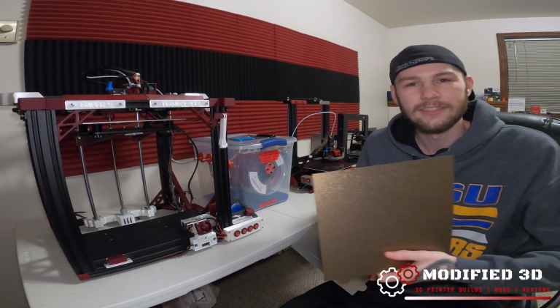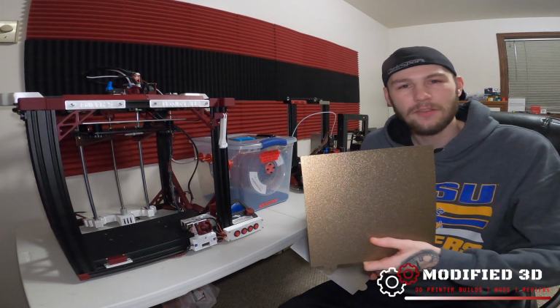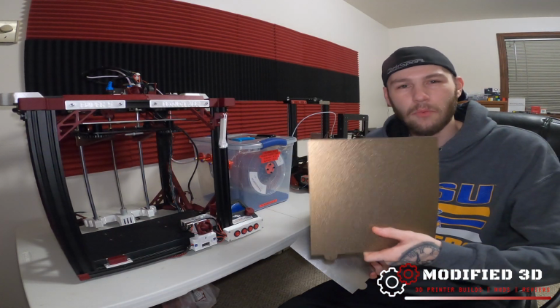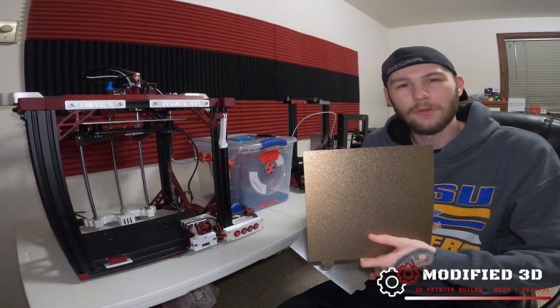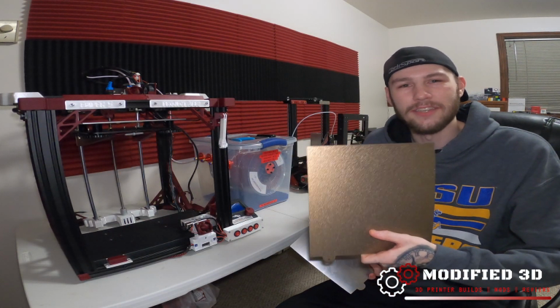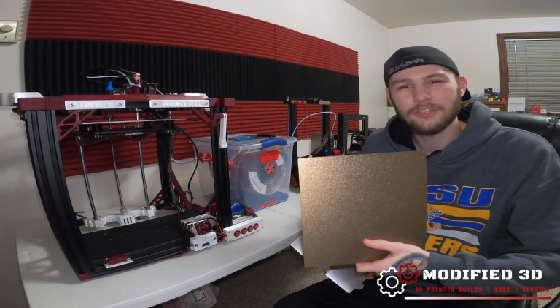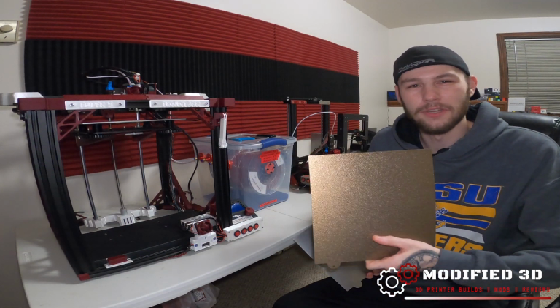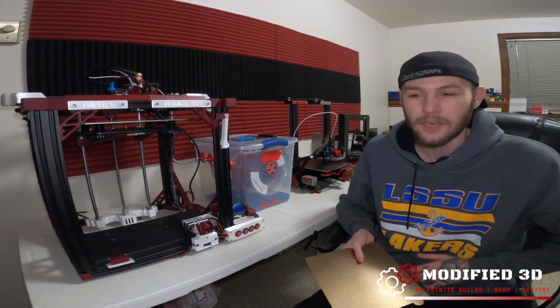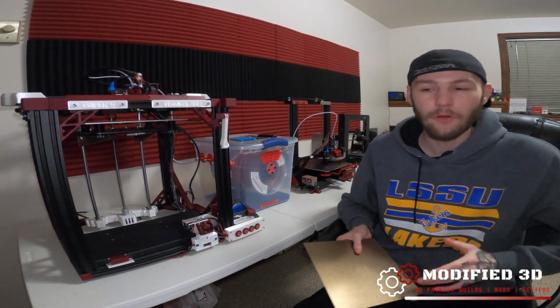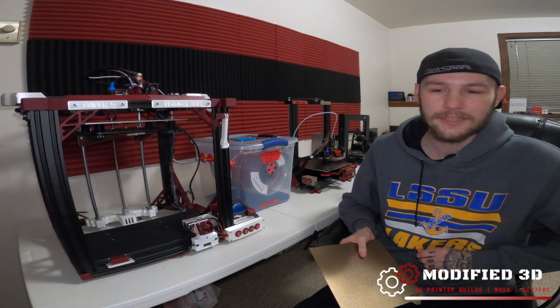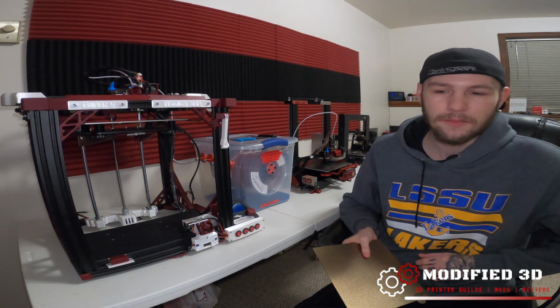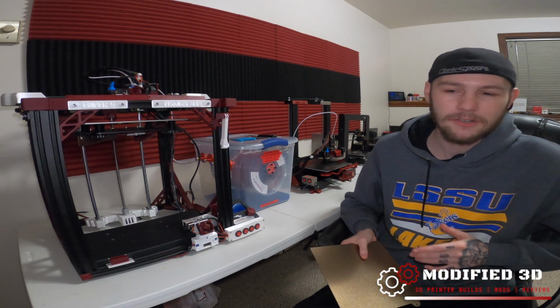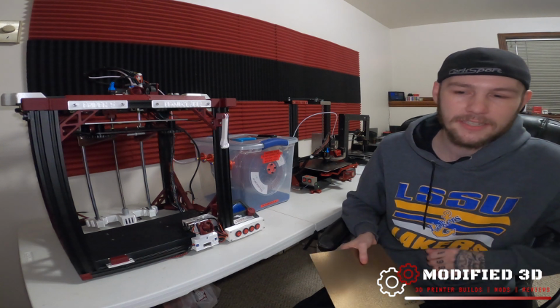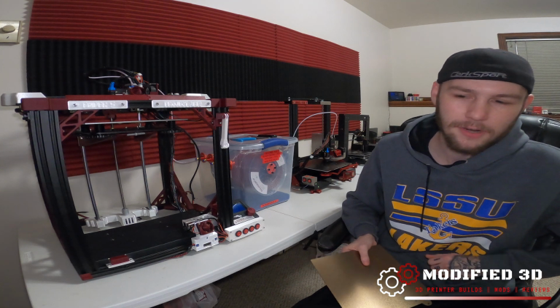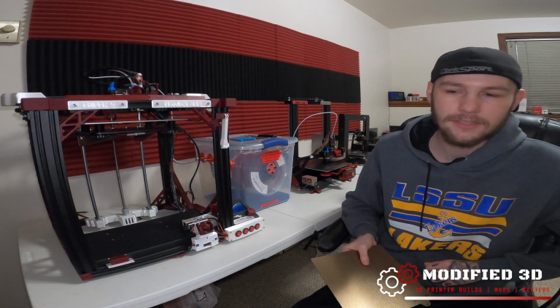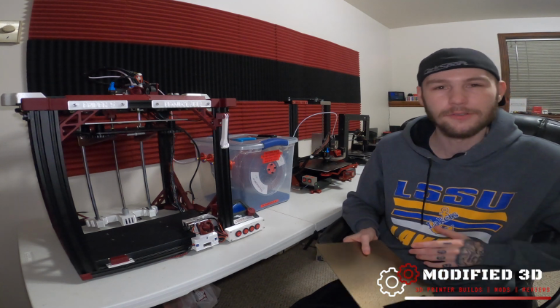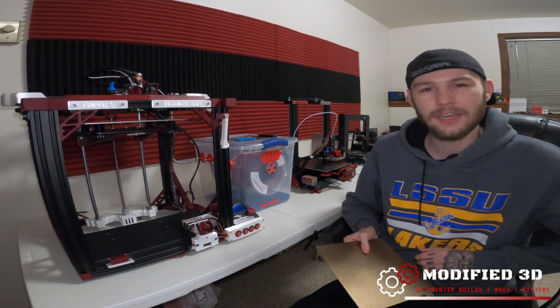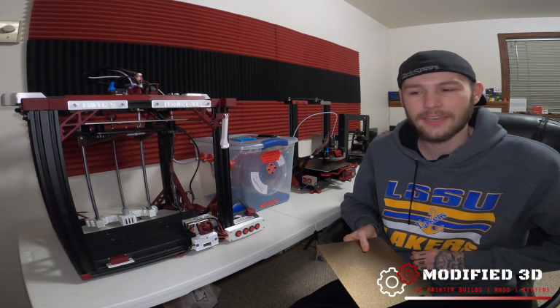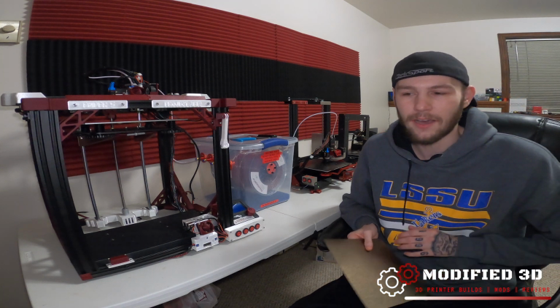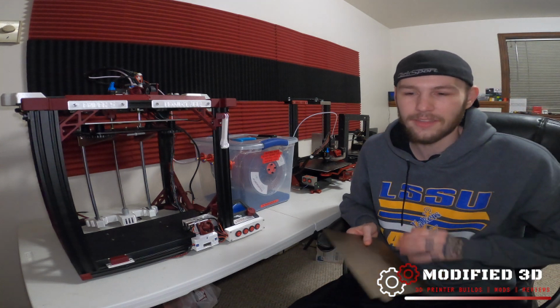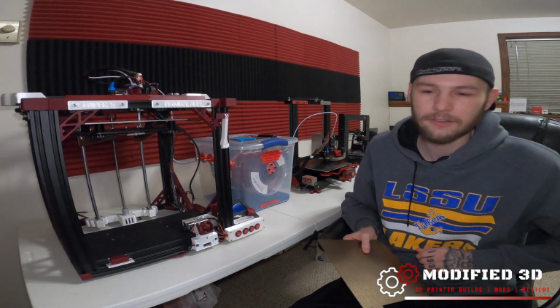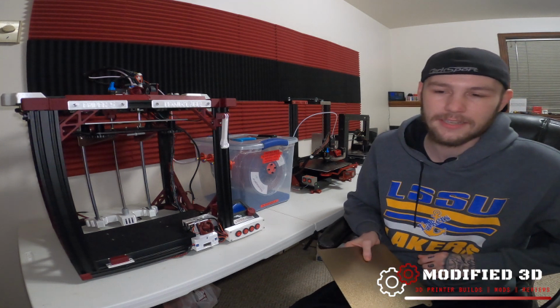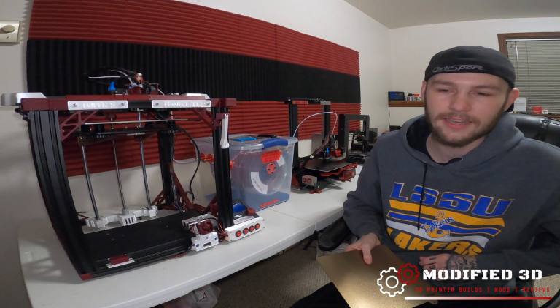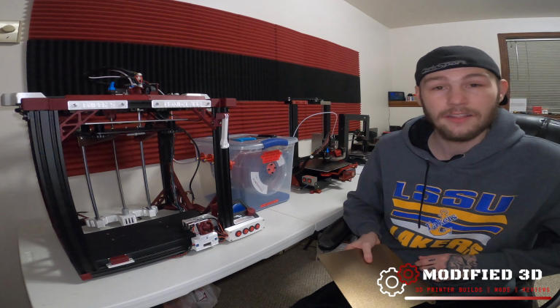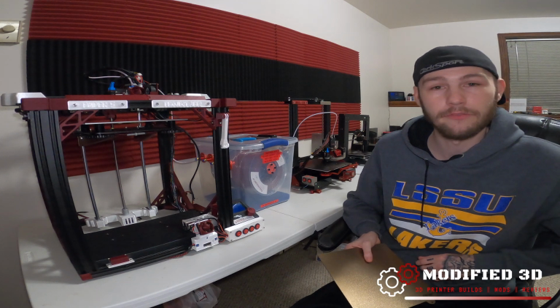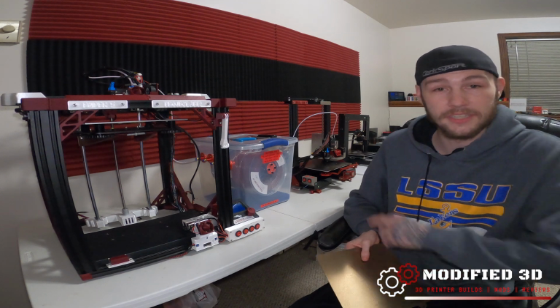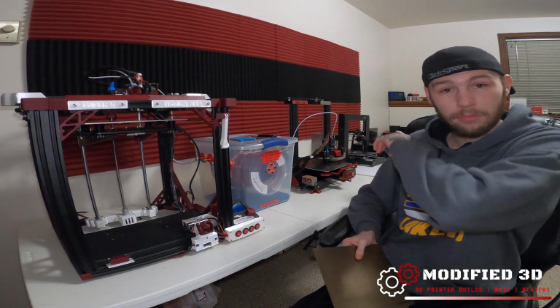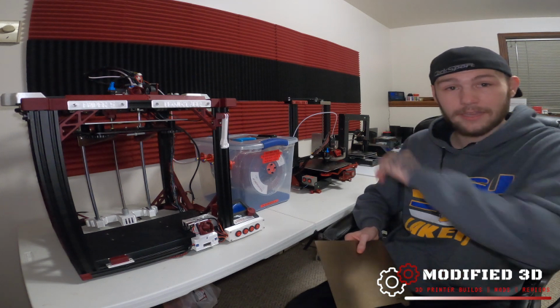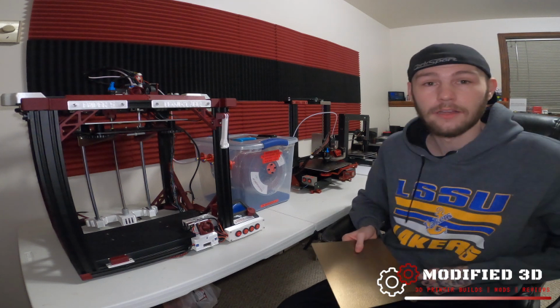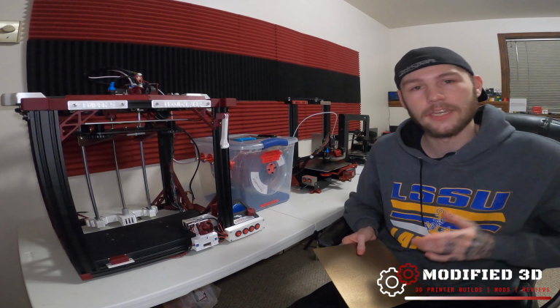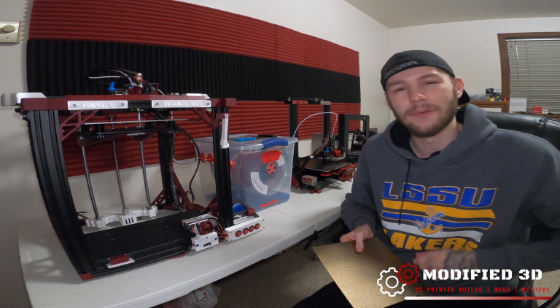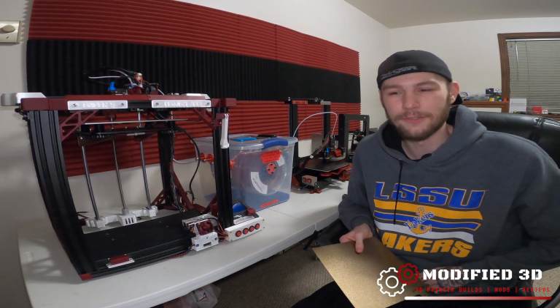Today we're going to focus on the textured plate. Before we get started, make sure to smash that subscribe button so you can stay up to date on all the latest and greatest content, like the review of the smooth plate that's going to be coming up soon.